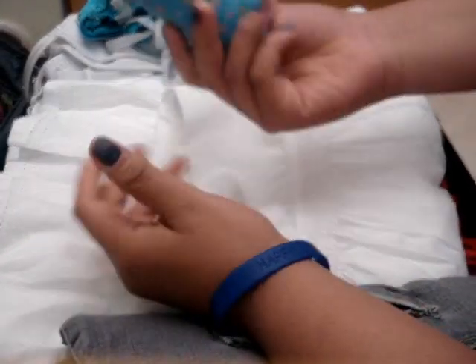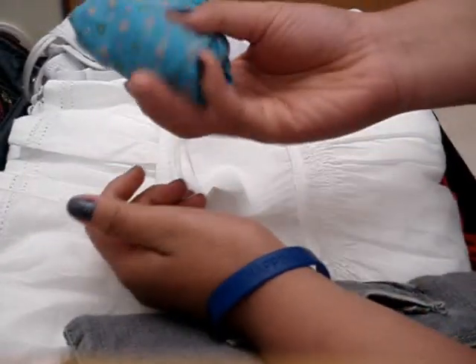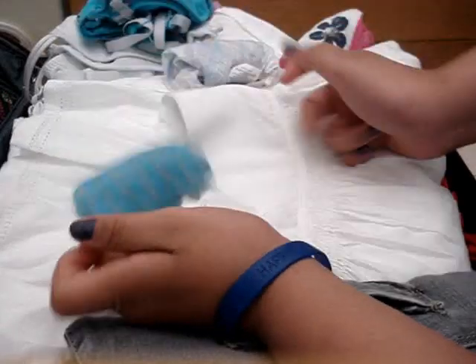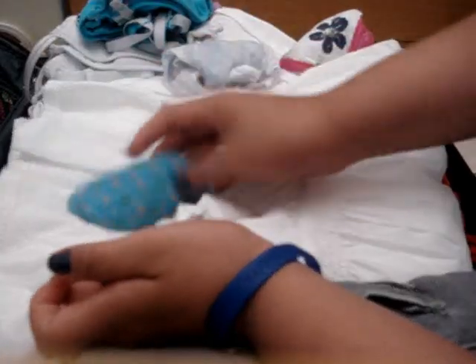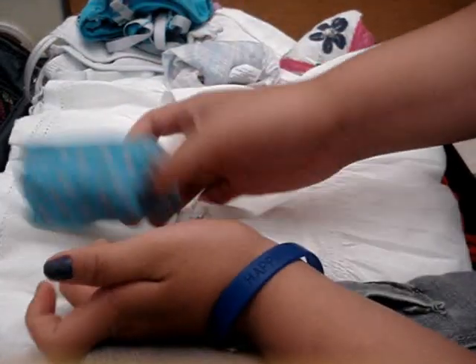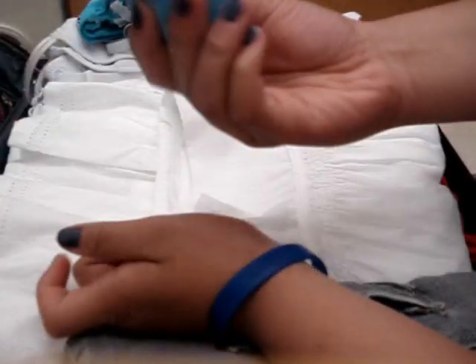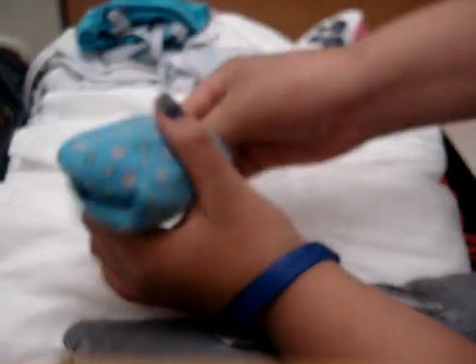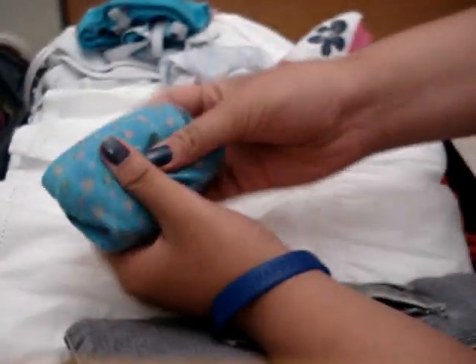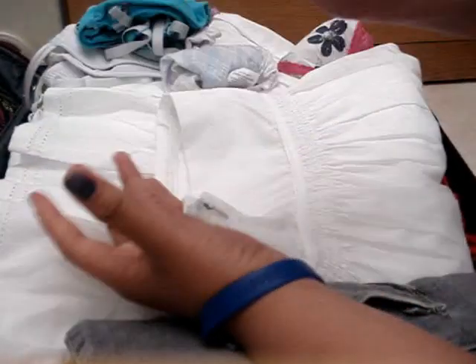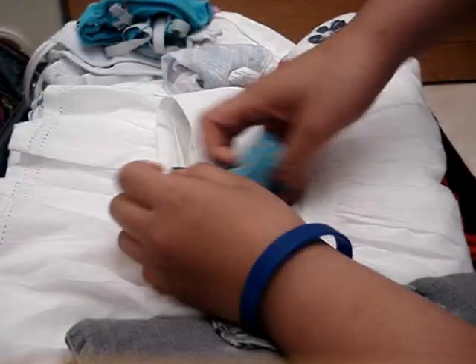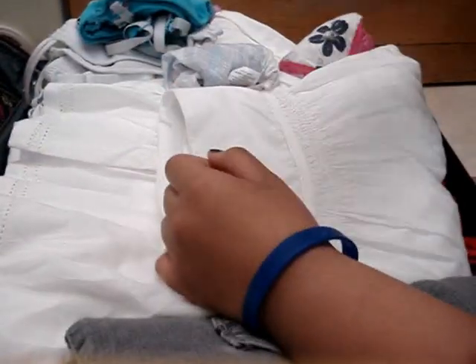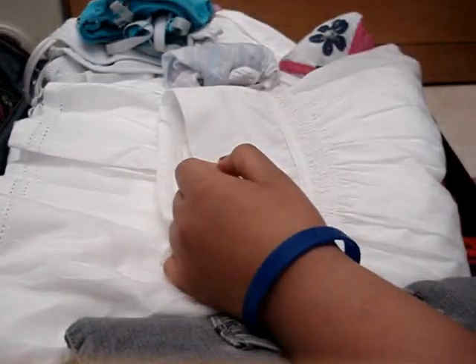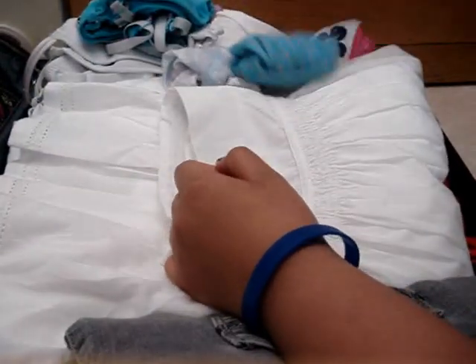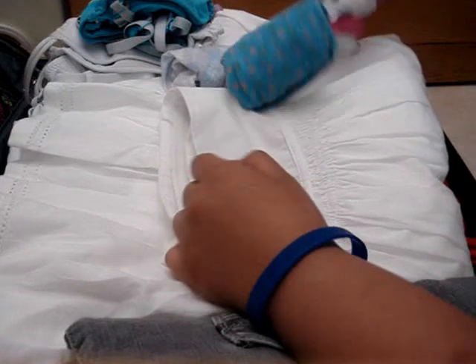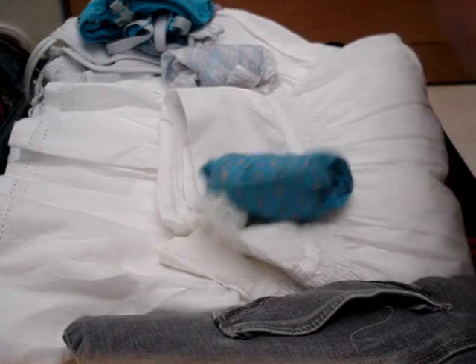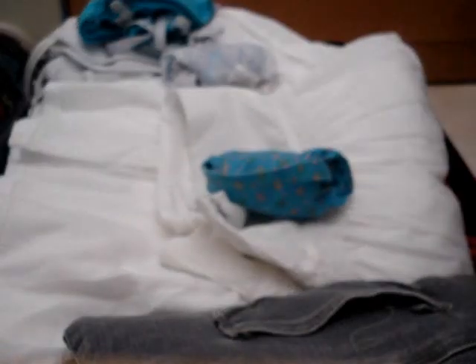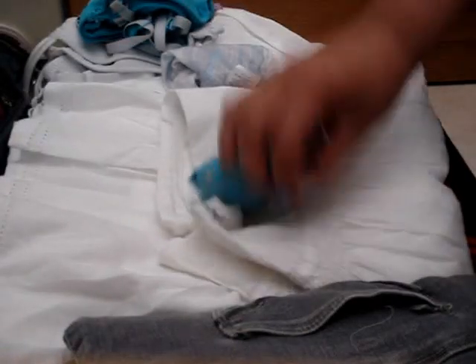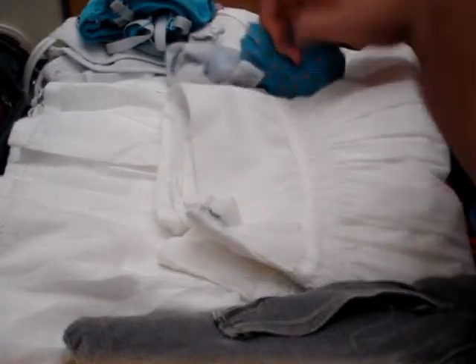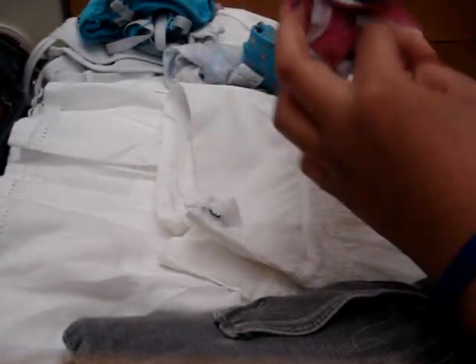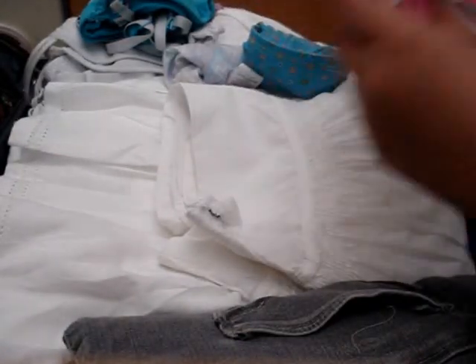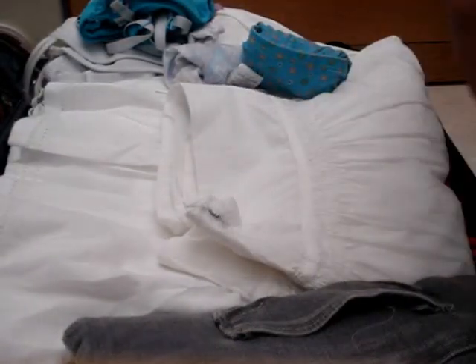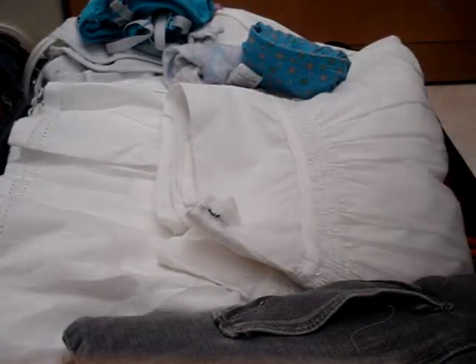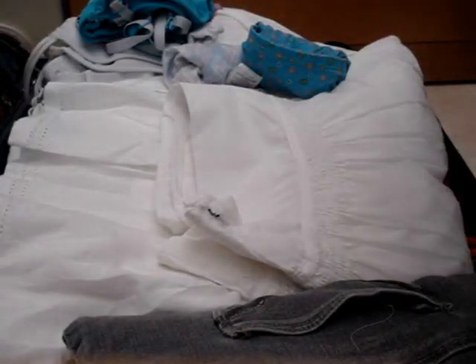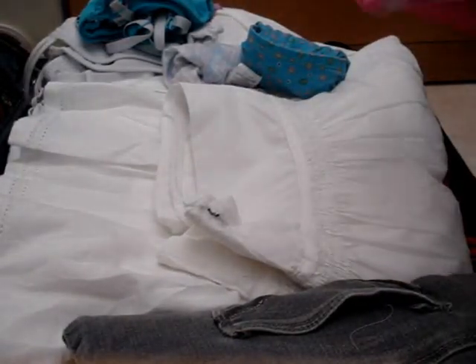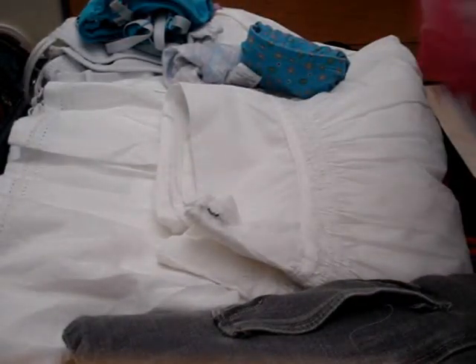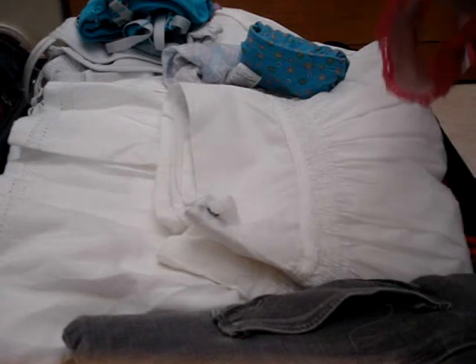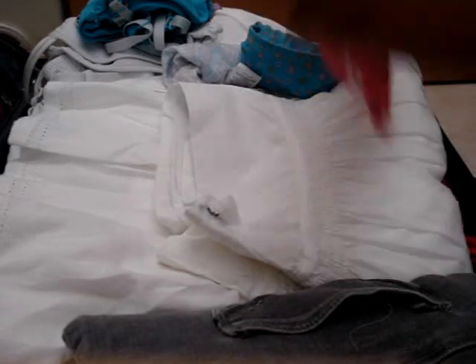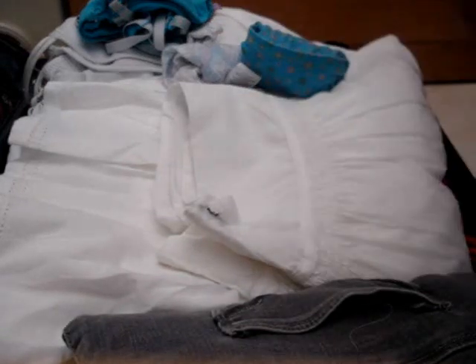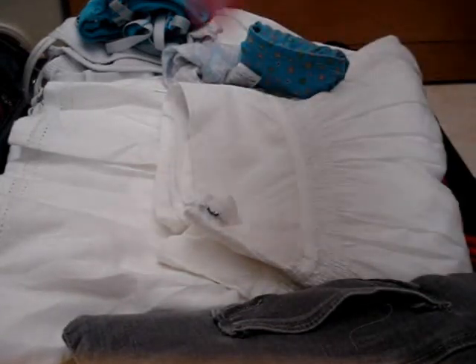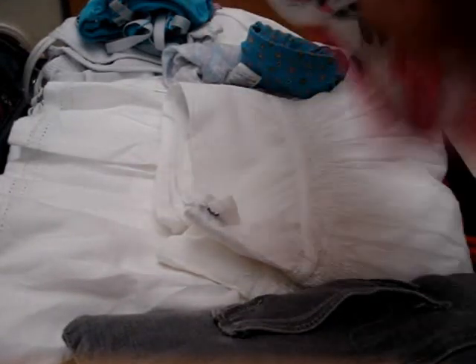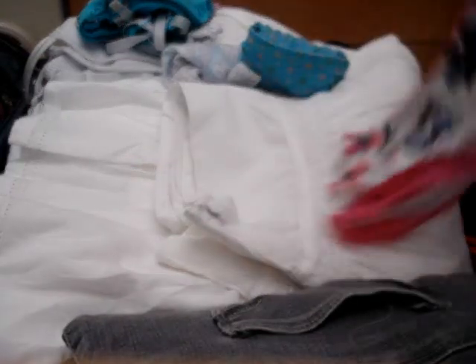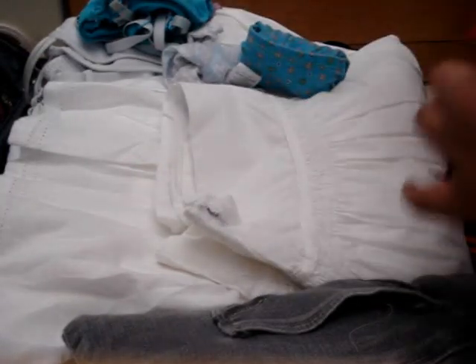Make sure everything's snug. And there you go — you get your little underwear package. I'm also going to show you with this underwear that I have, which is a different kind of underwear. It's a lace one — well, it has lace sides.